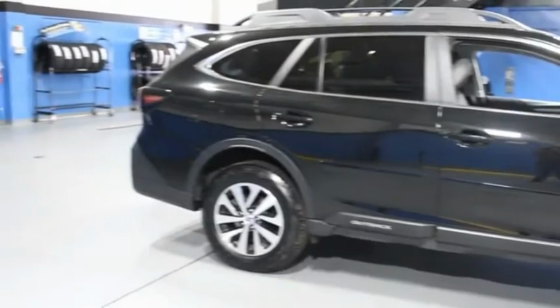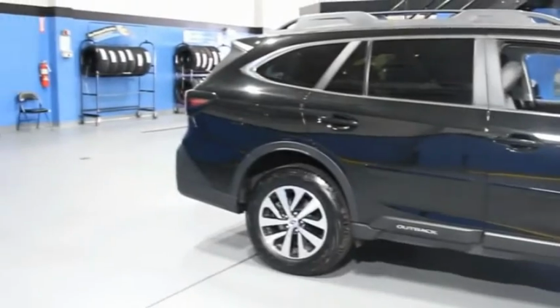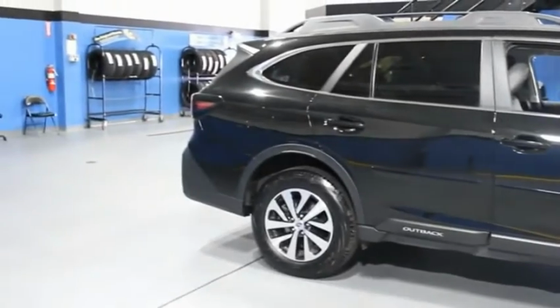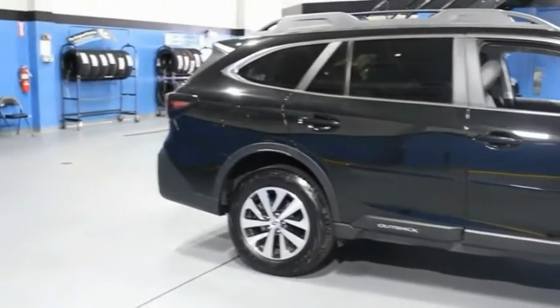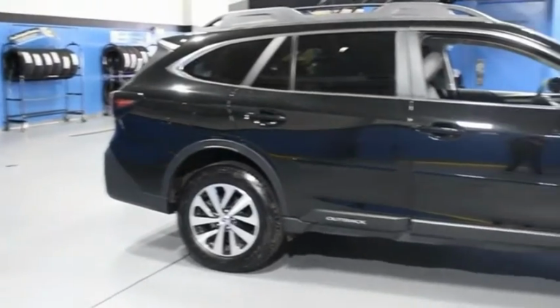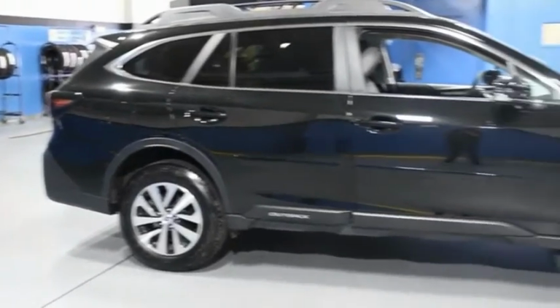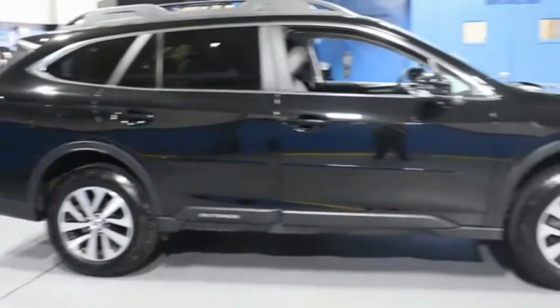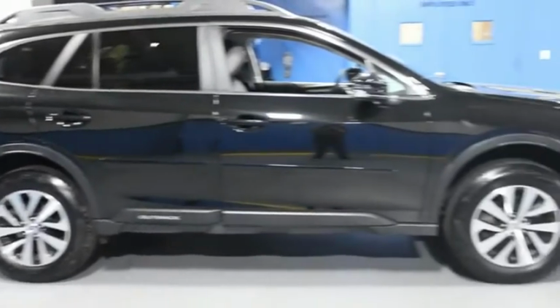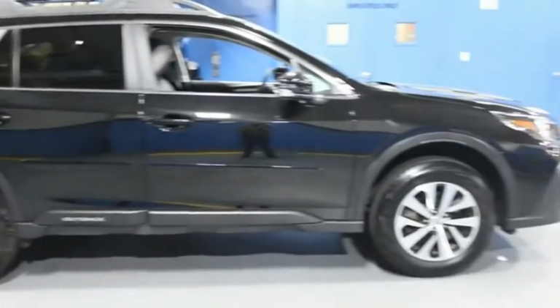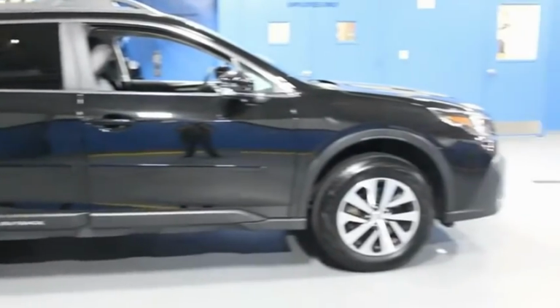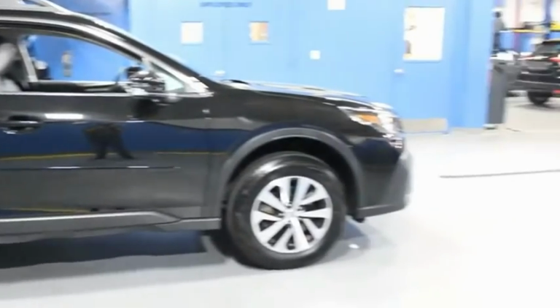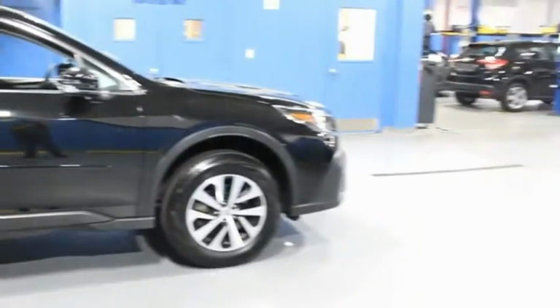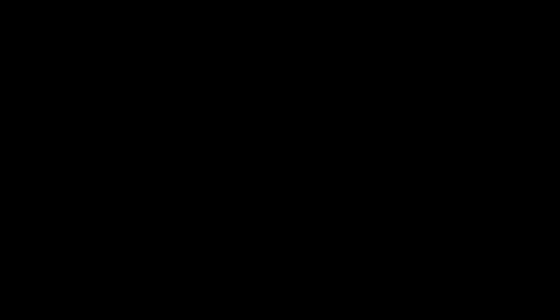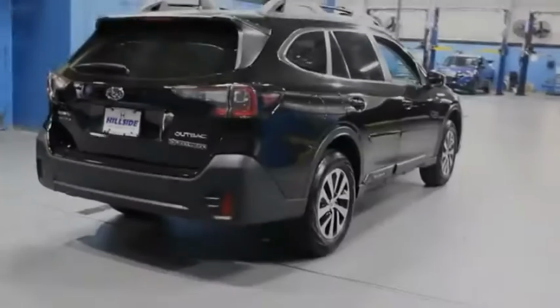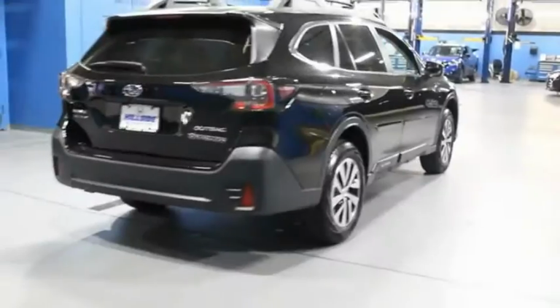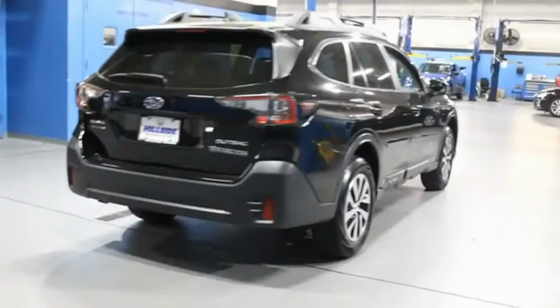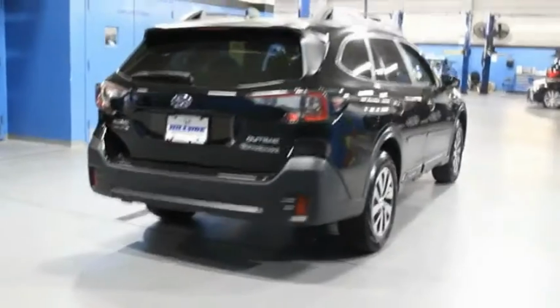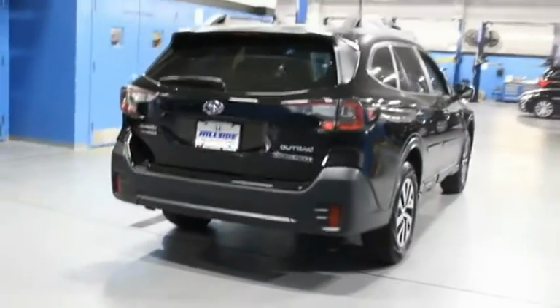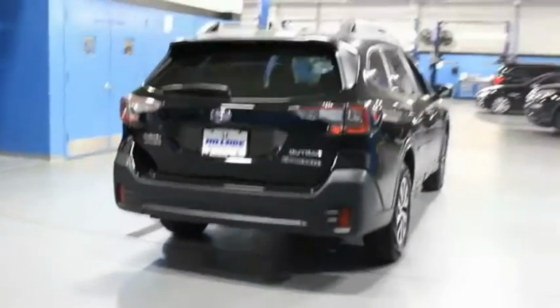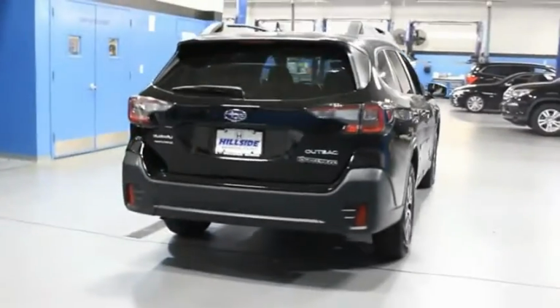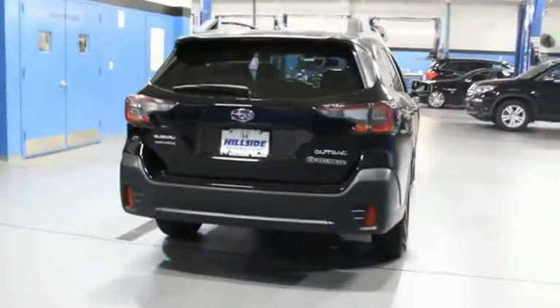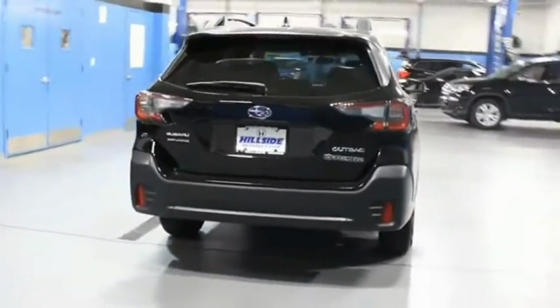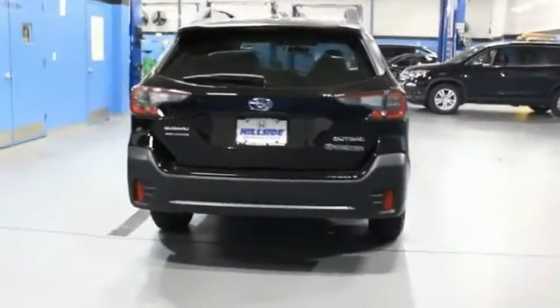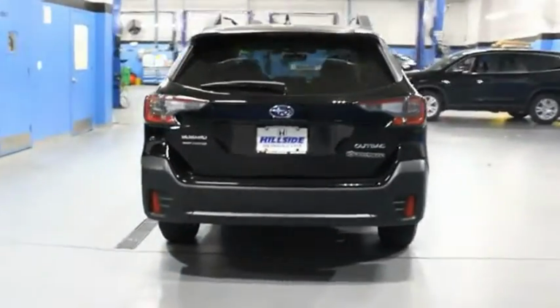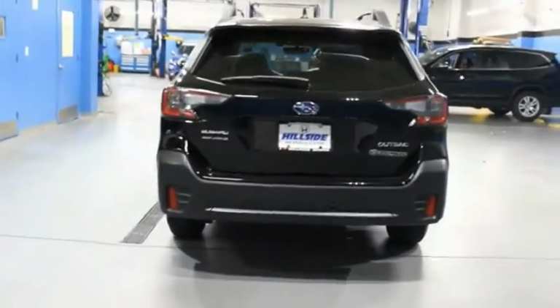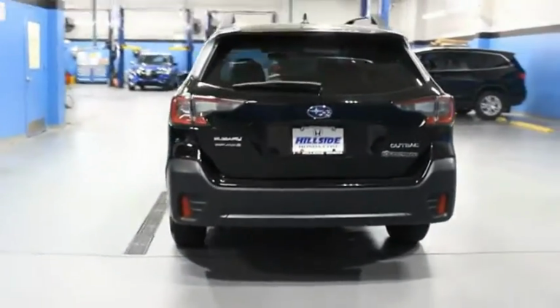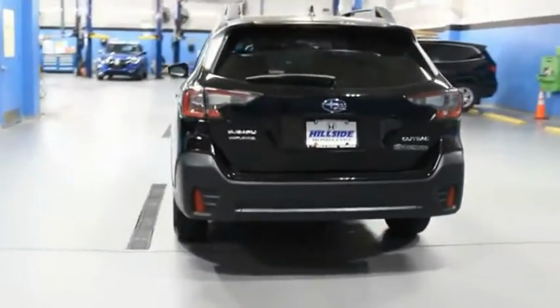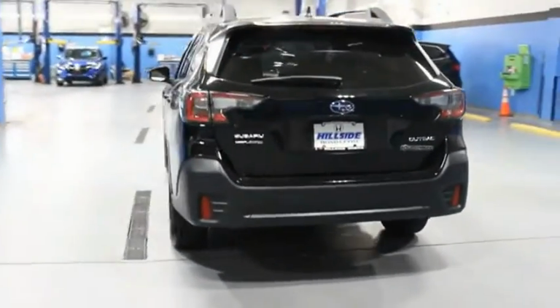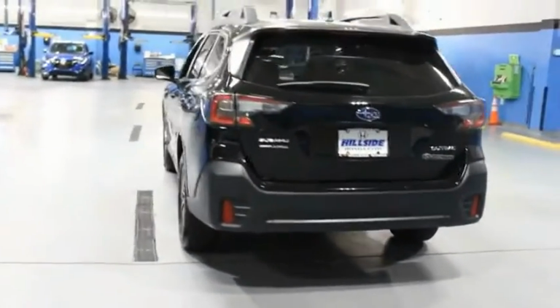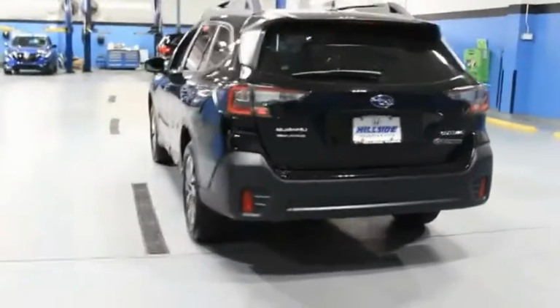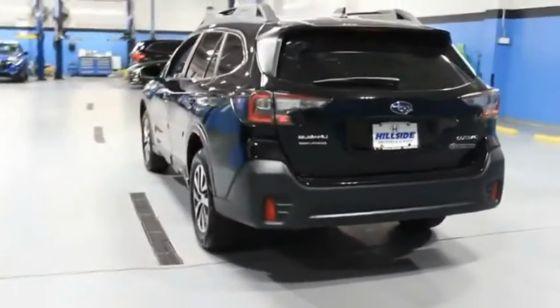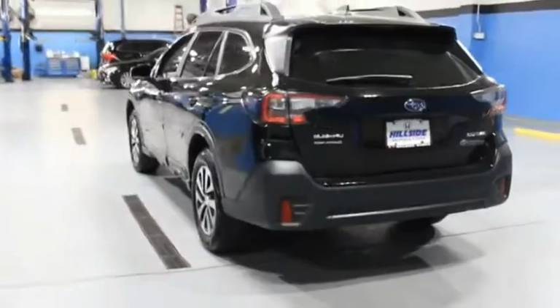Take the go-anywhere capability of all-wheel drive and plenty of room for cargo and companions and you've got the Subaru Outback. Let the adventure begin. Come take a test drive today.